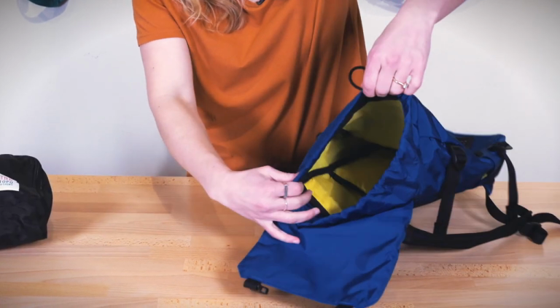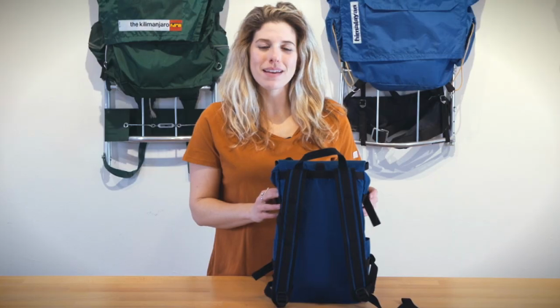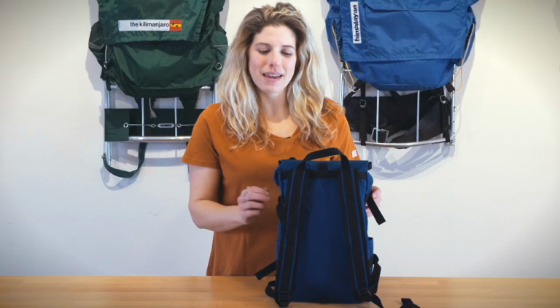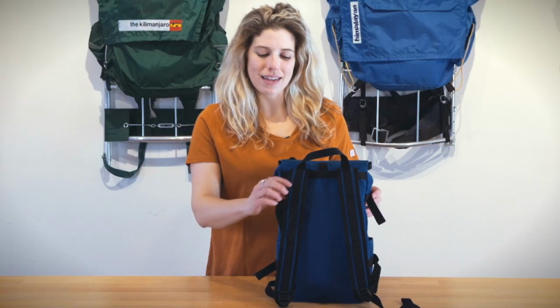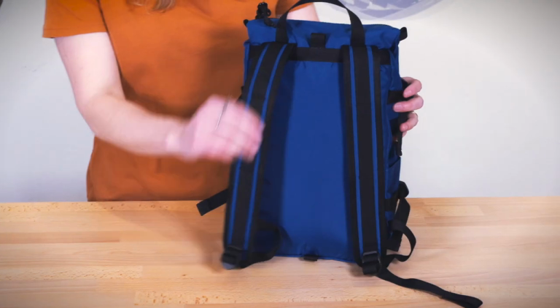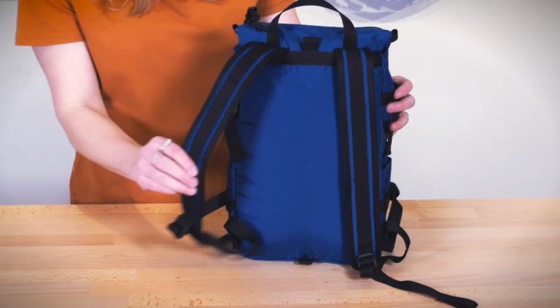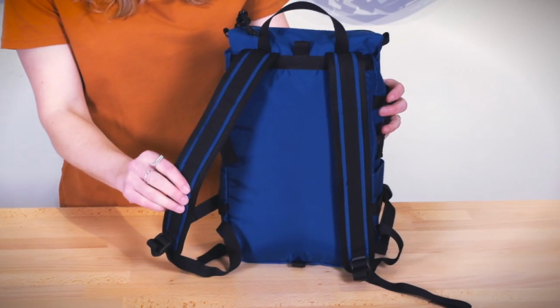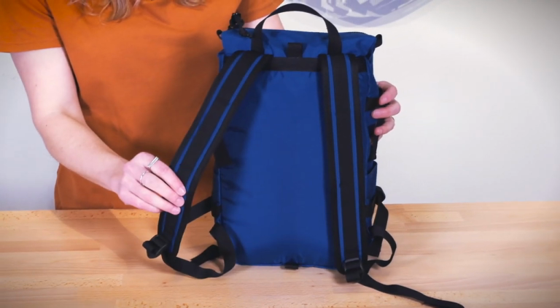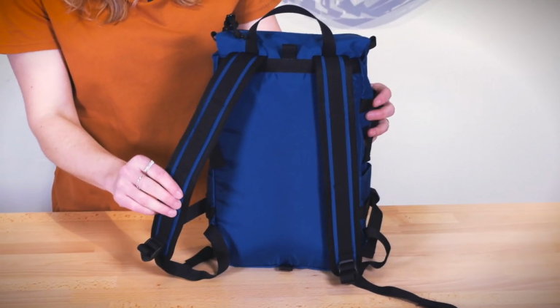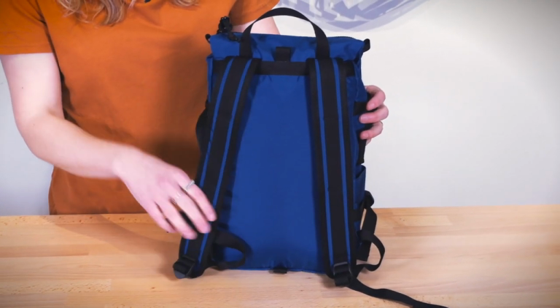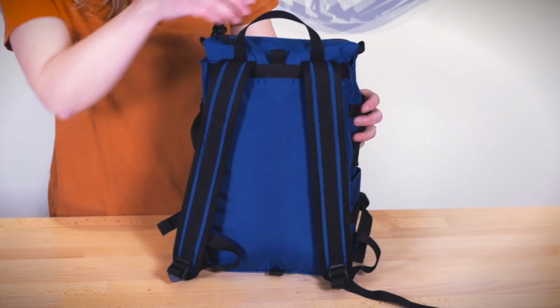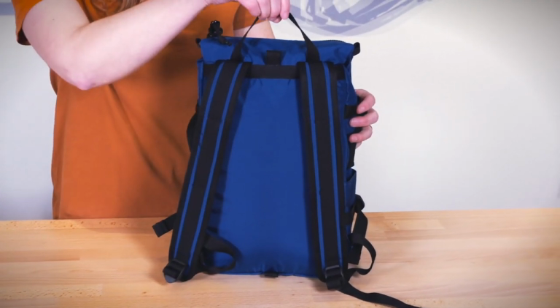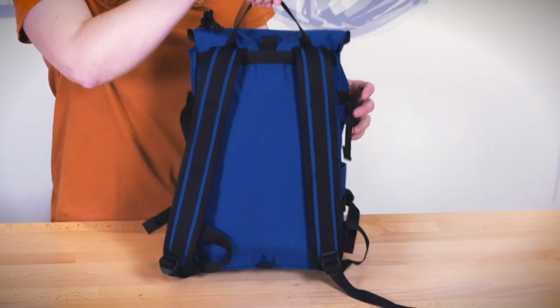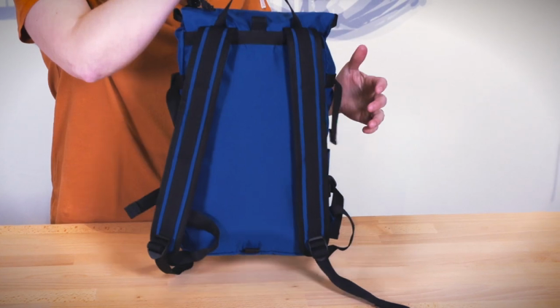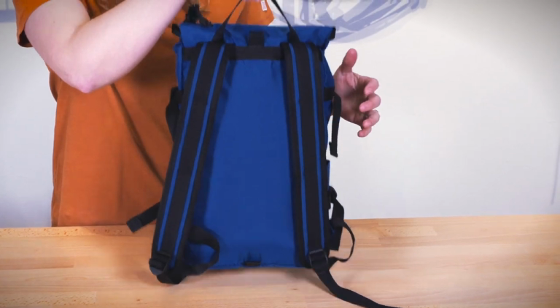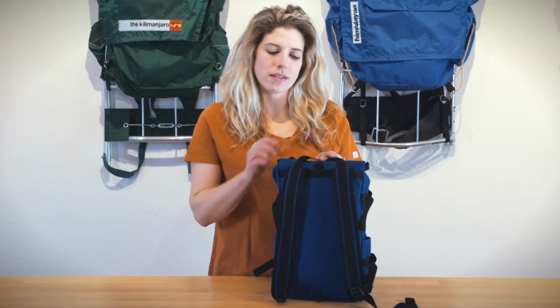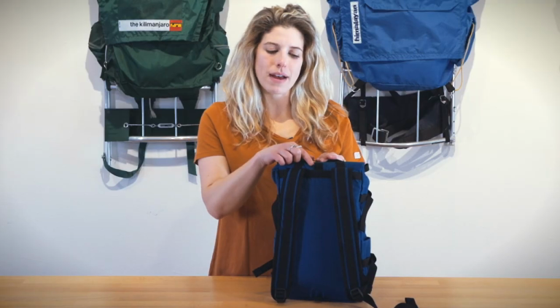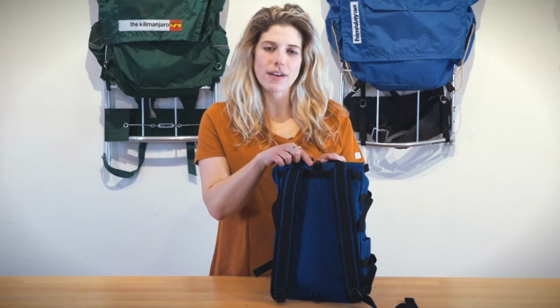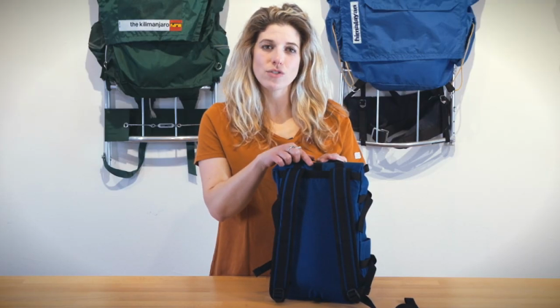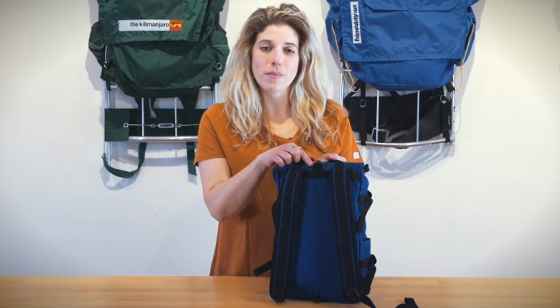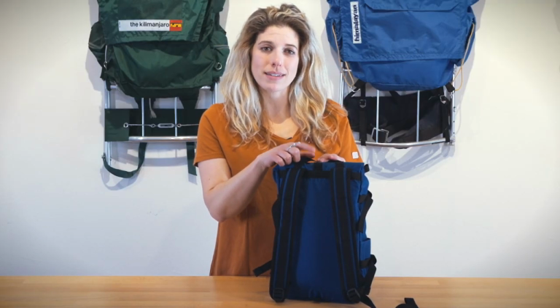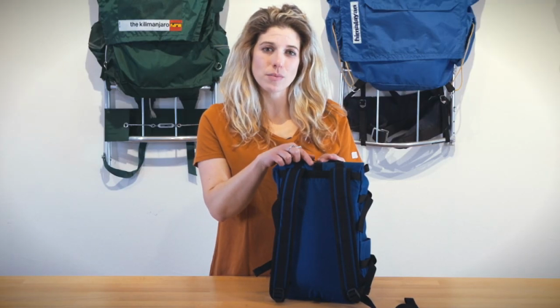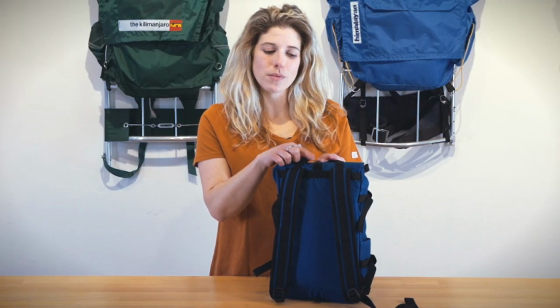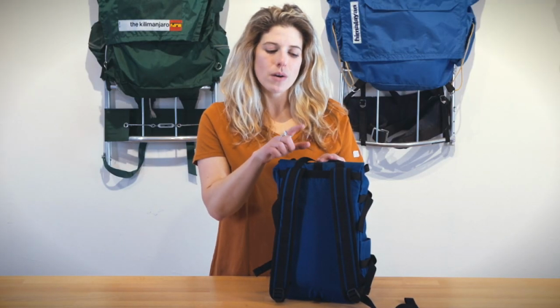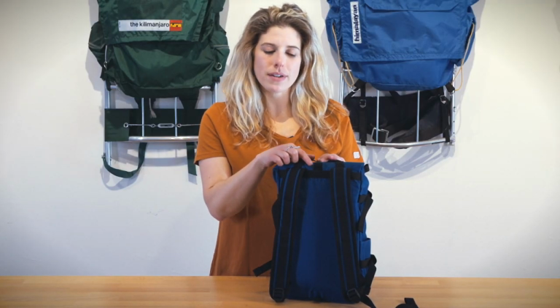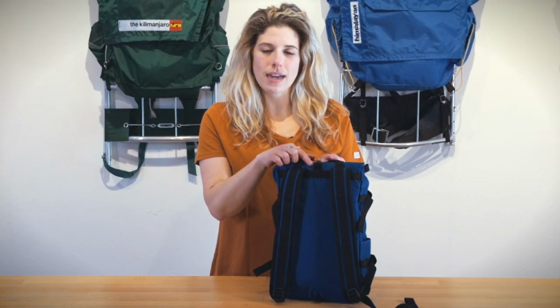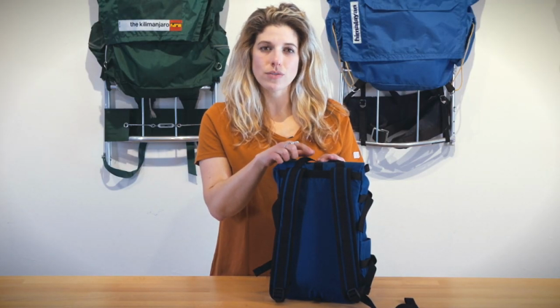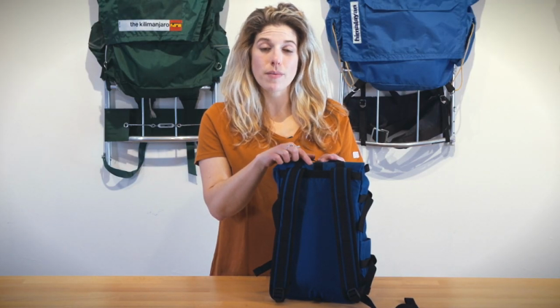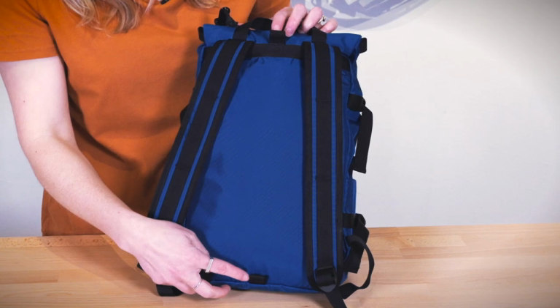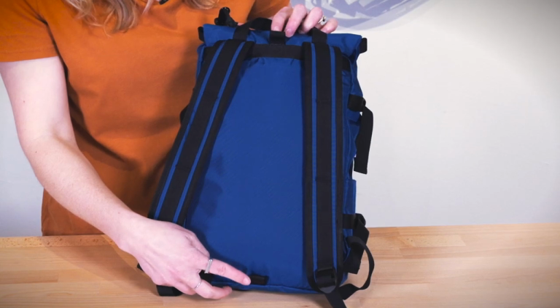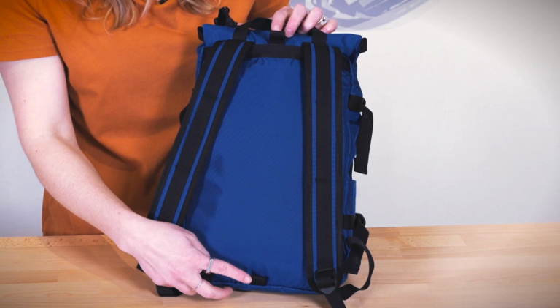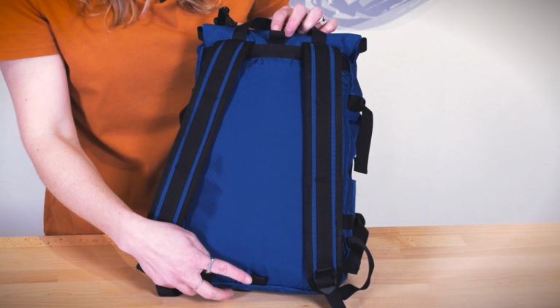The back of the bag has padded backpack straps, a top carry handle loop, as well as our pack fast travel bag attachment loop where you can attach your Rover Pack Mini to your travel bag.